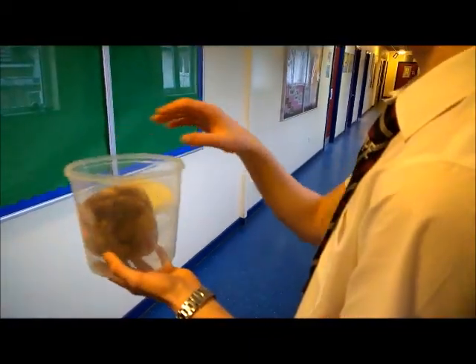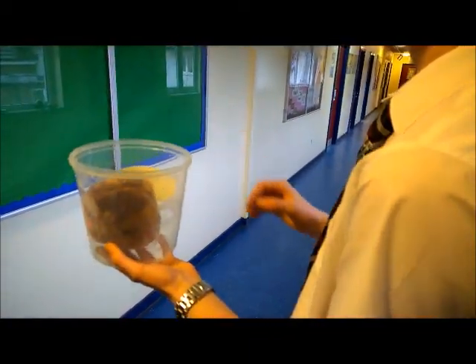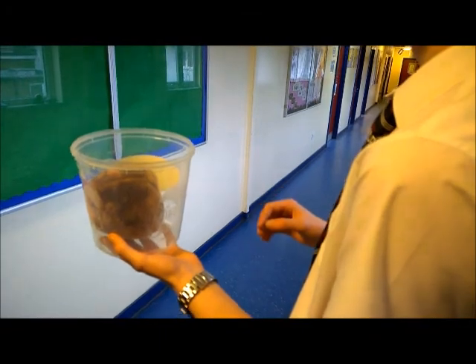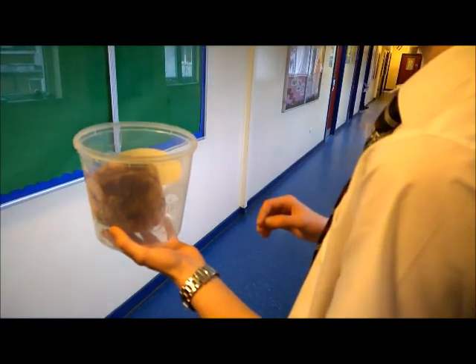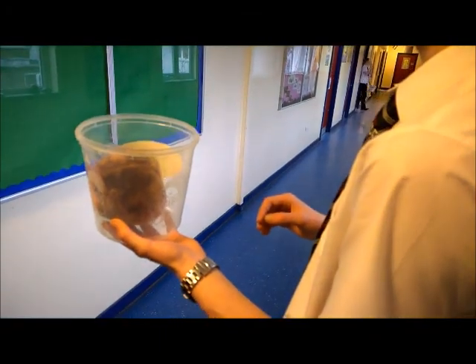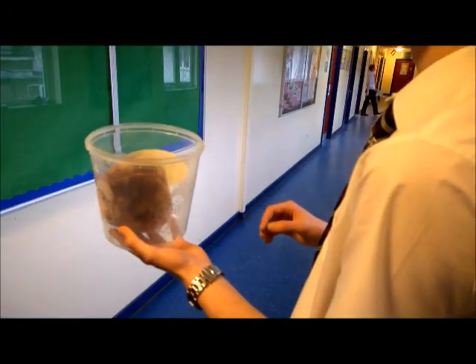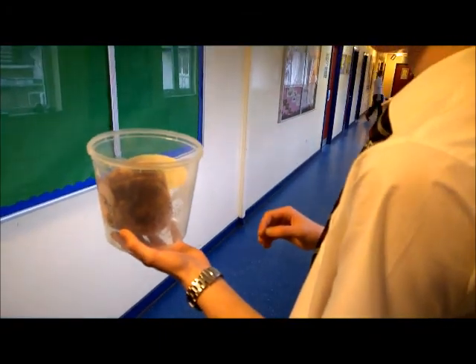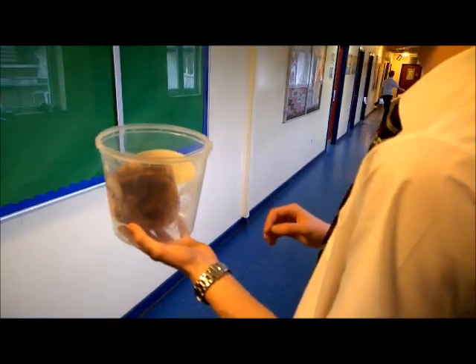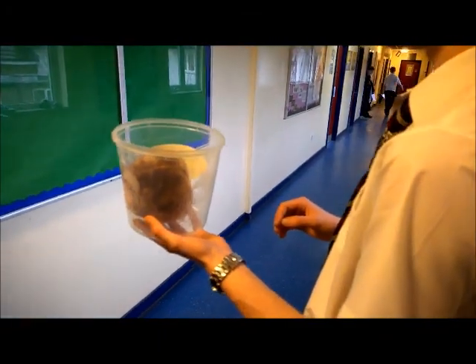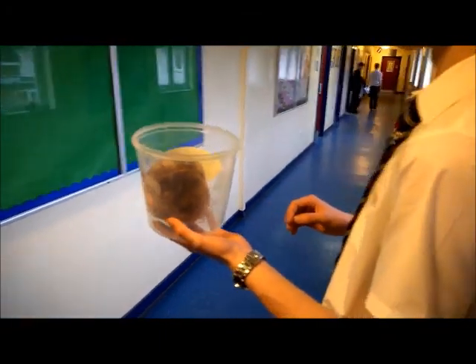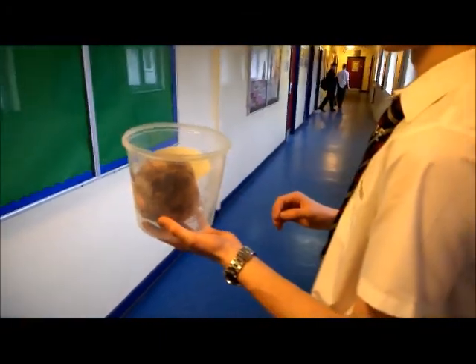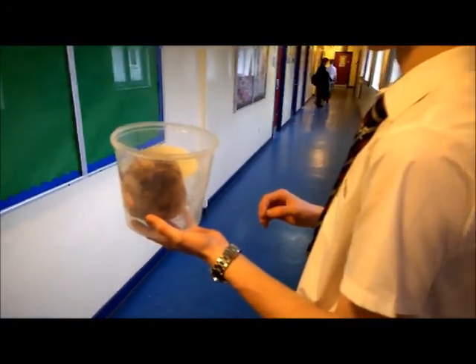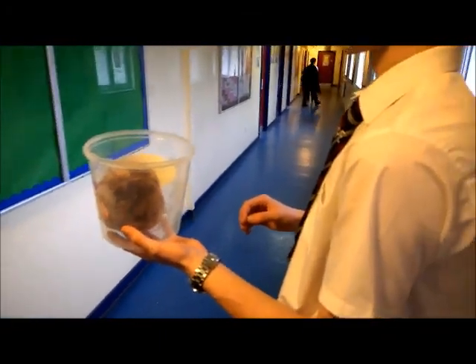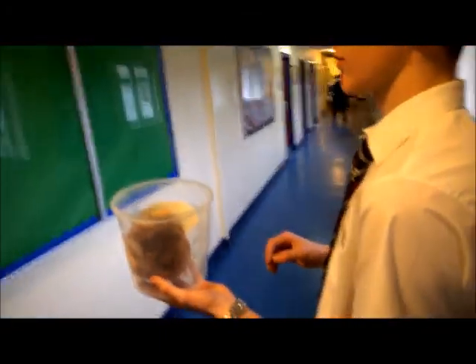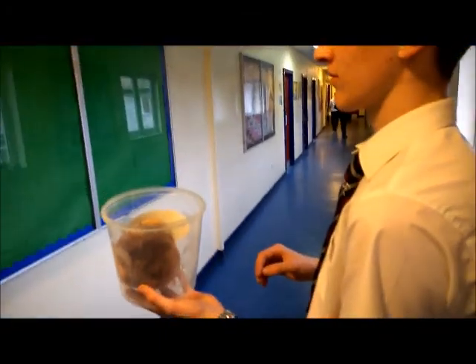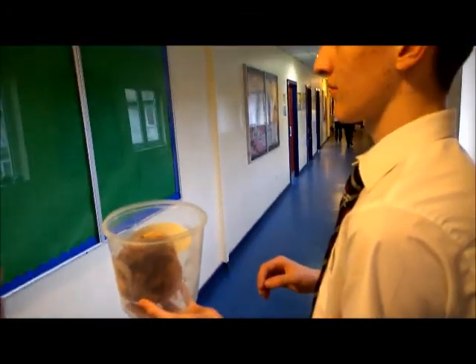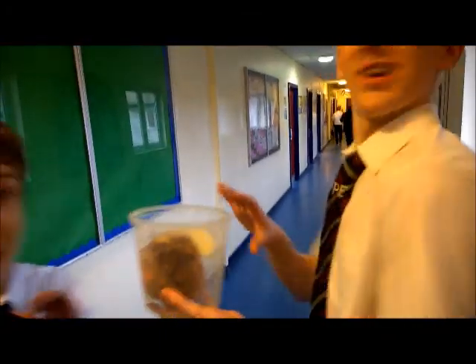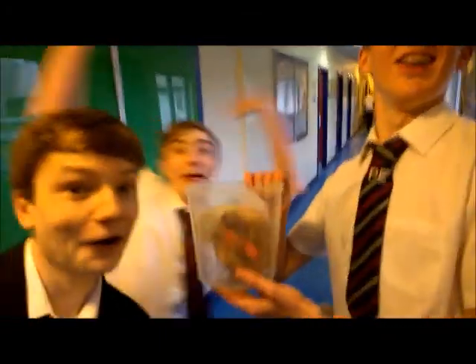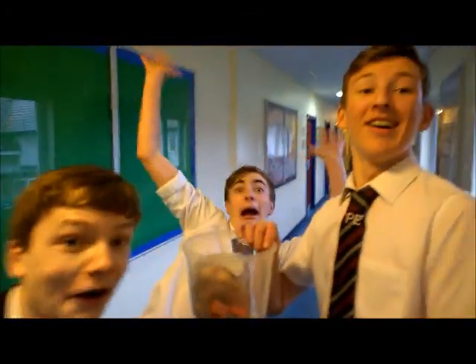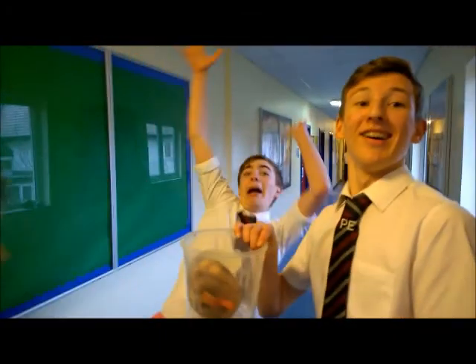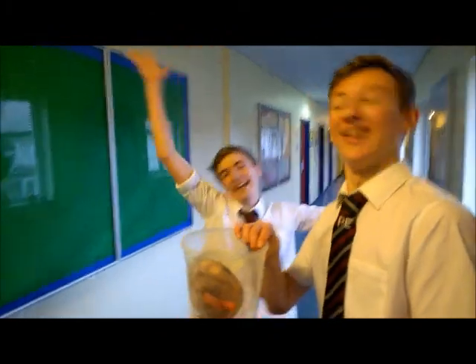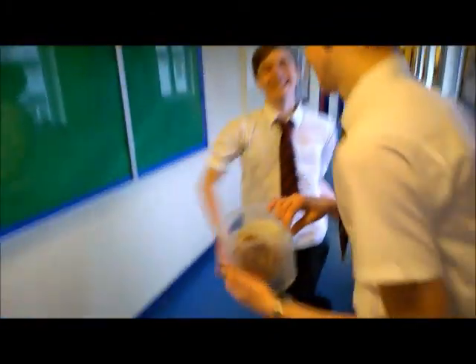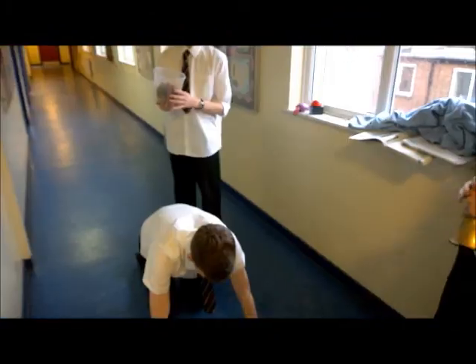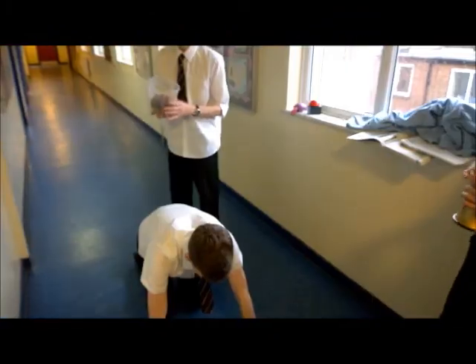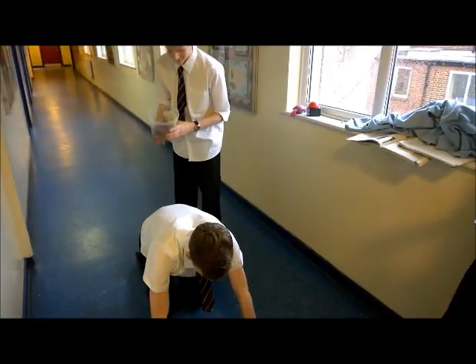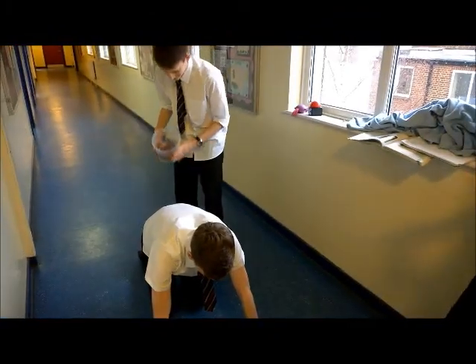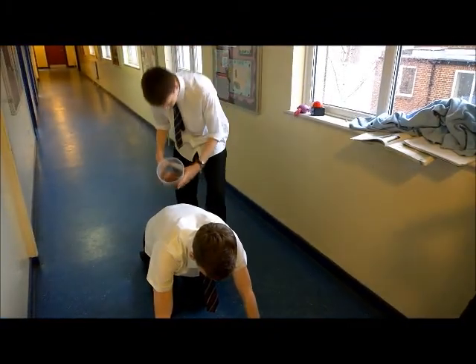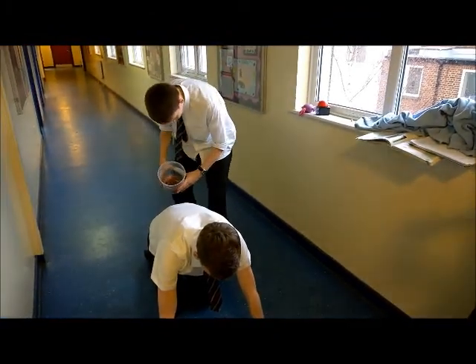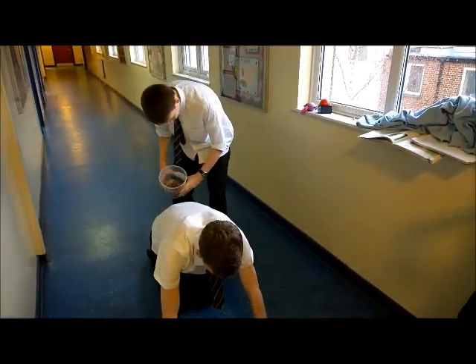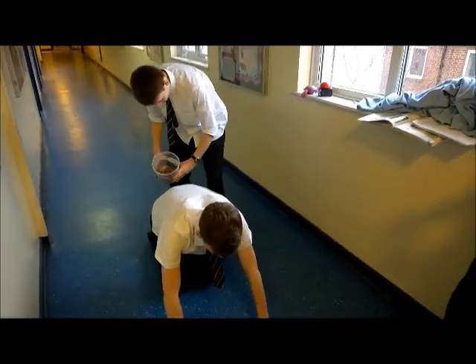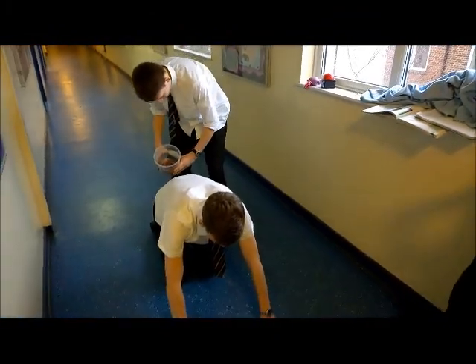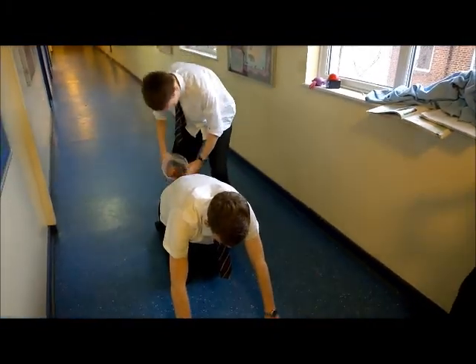Surely we can't make a pun about this. That would be shocking! We're now implanting the cell into Sheep C's uterus.